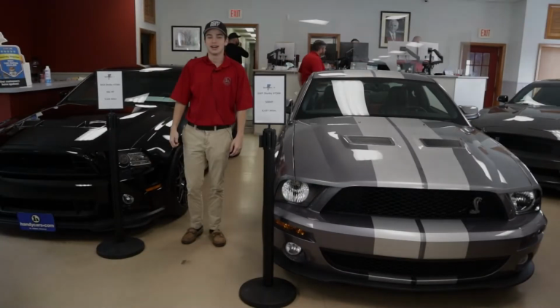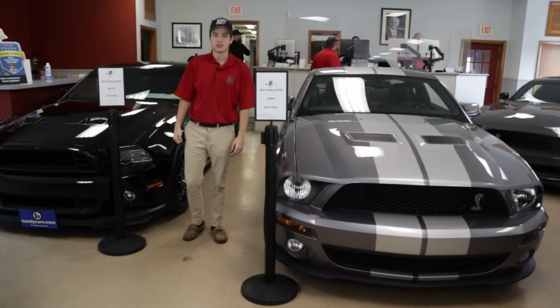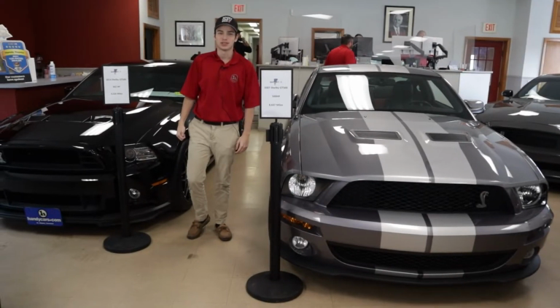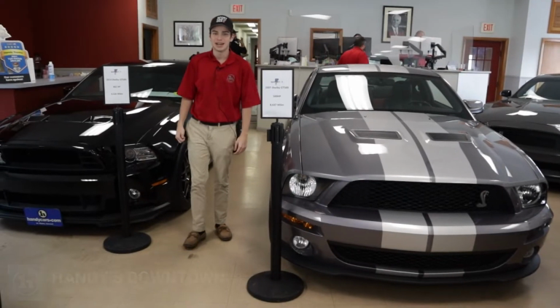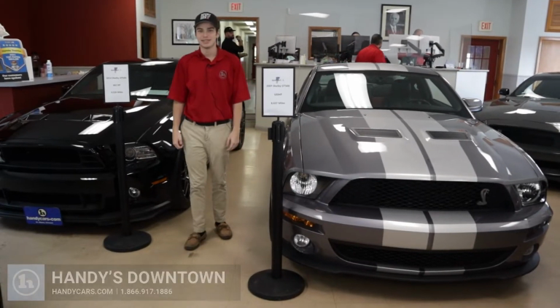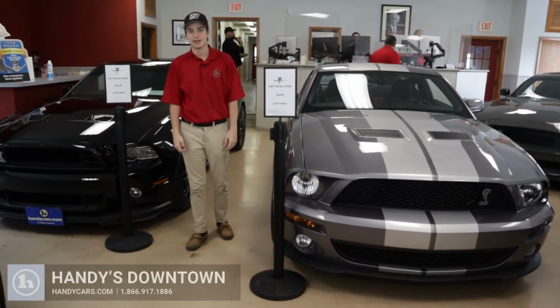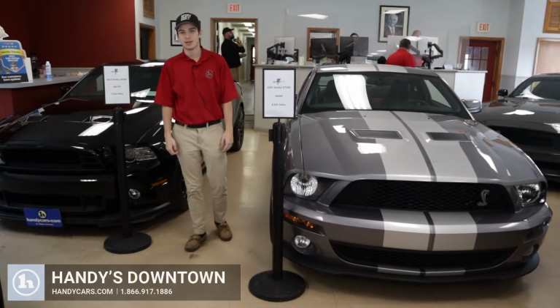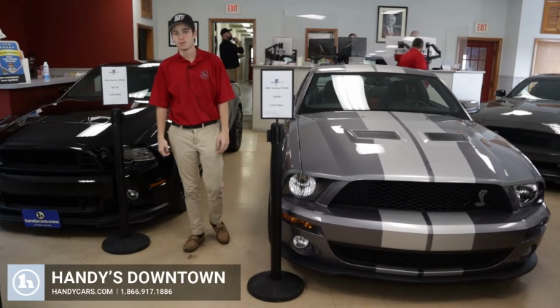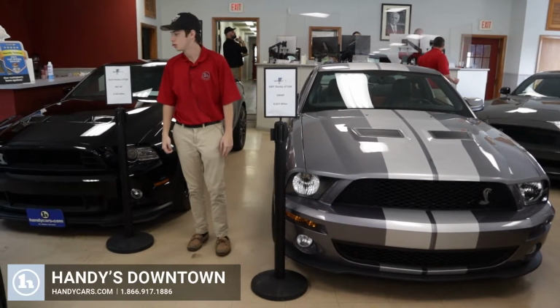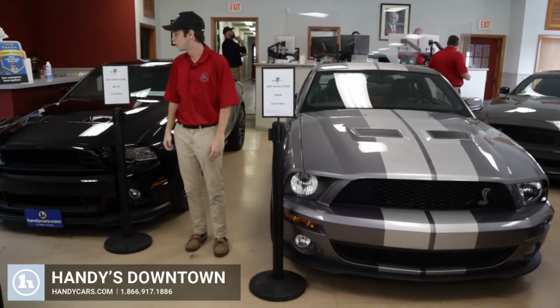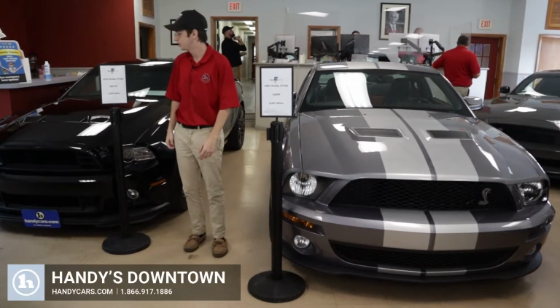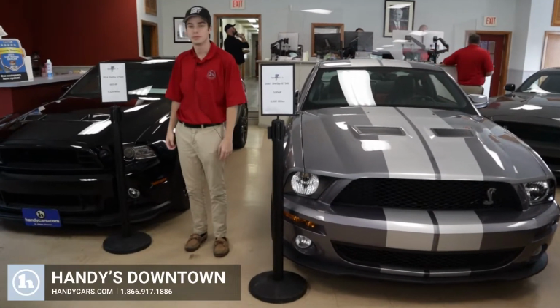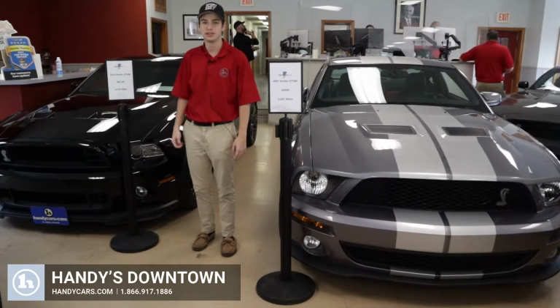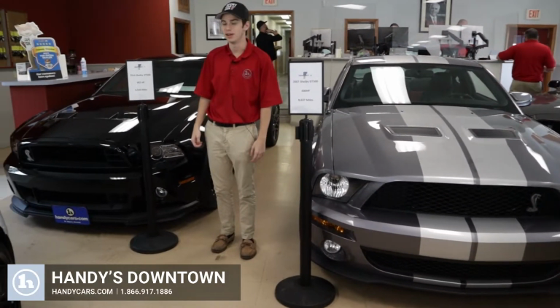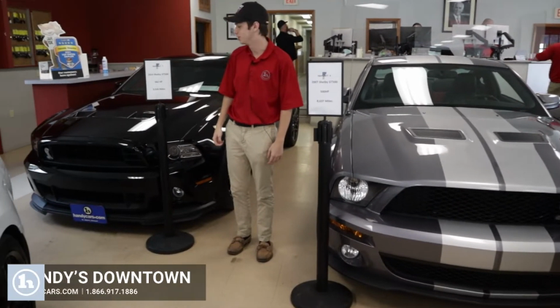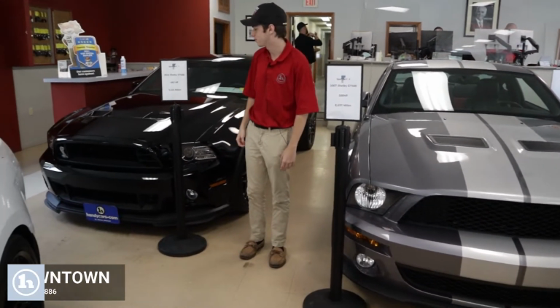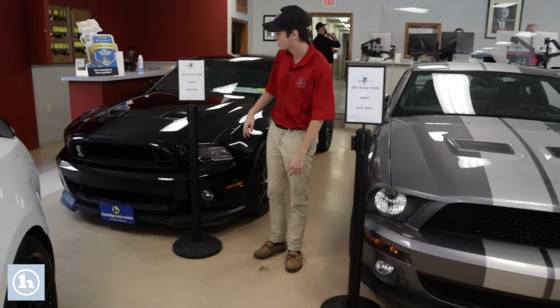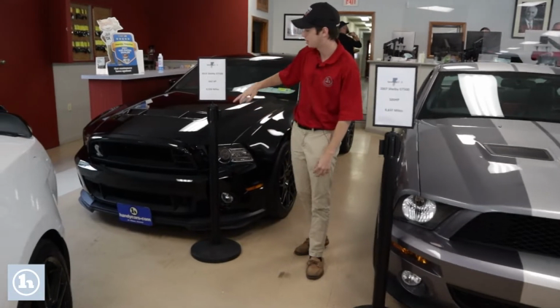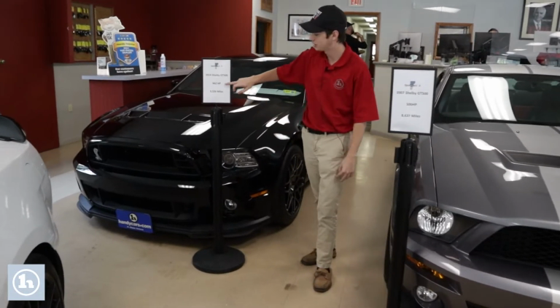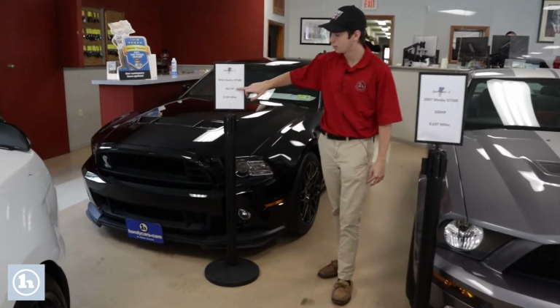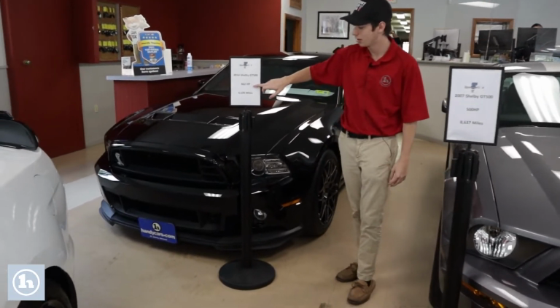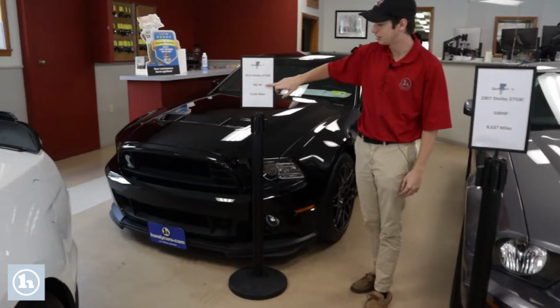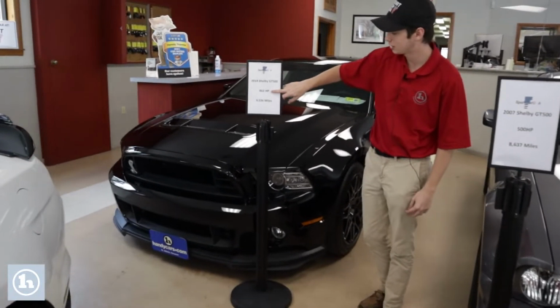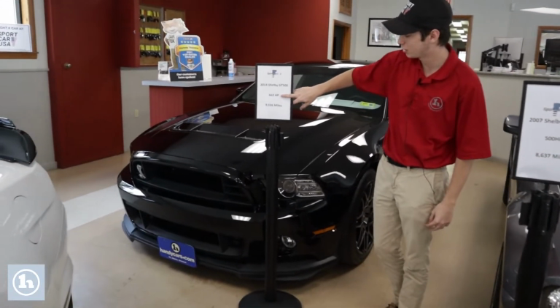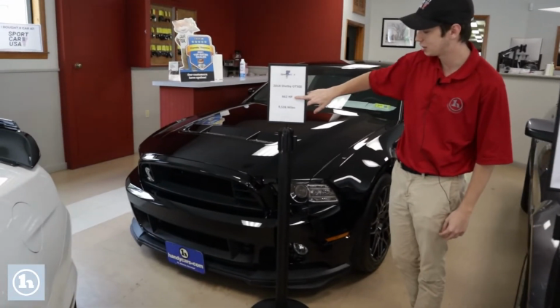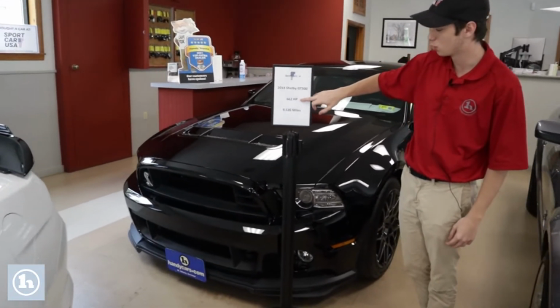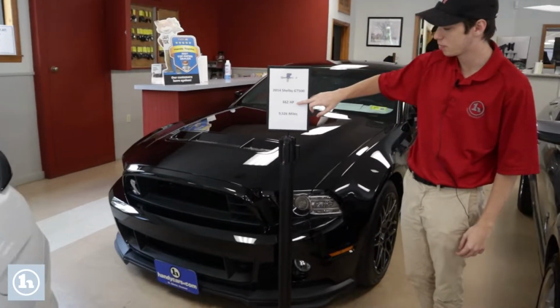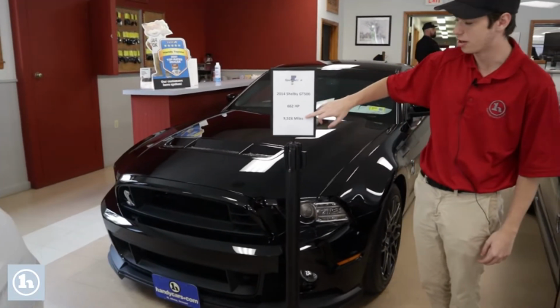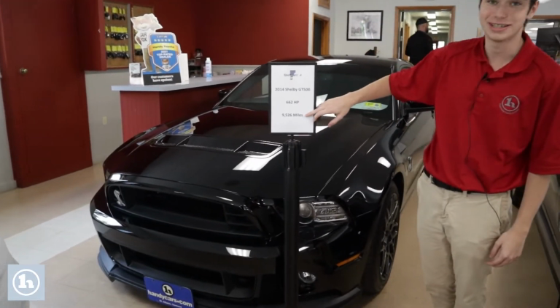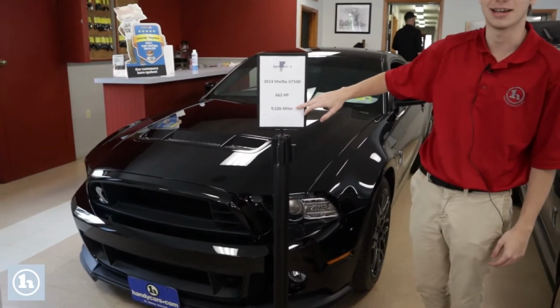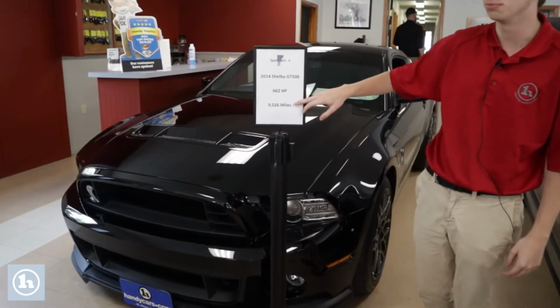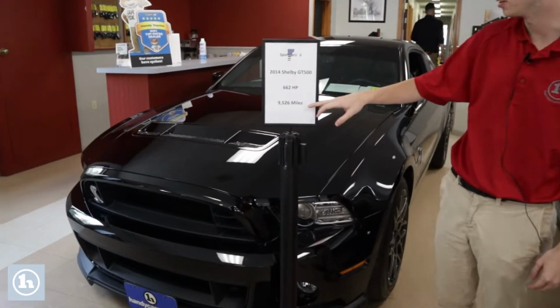Hi, Davis Tristan here at Handy's Downtown with the 2014 Shelby GT500. As you can see here, it has 662 horsepower and under 10,000 miles.